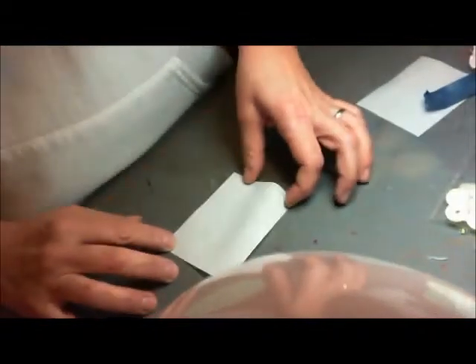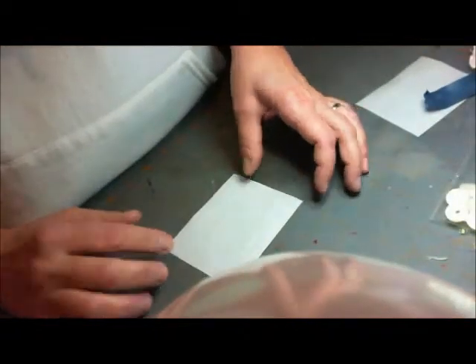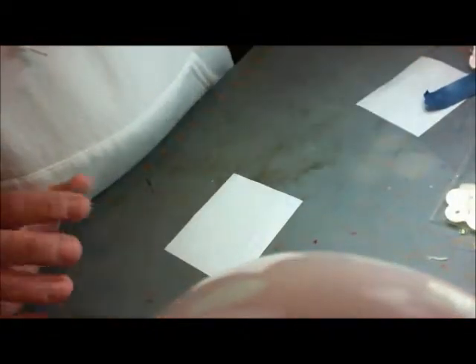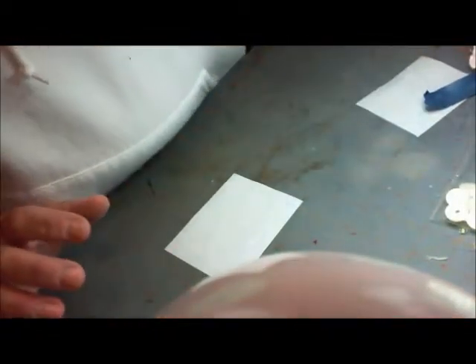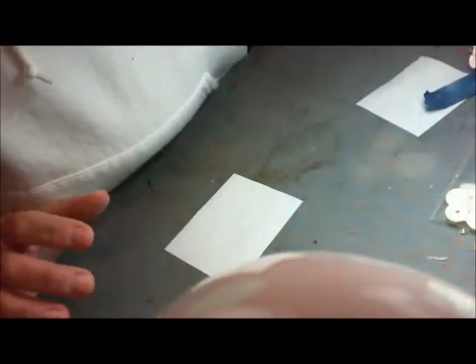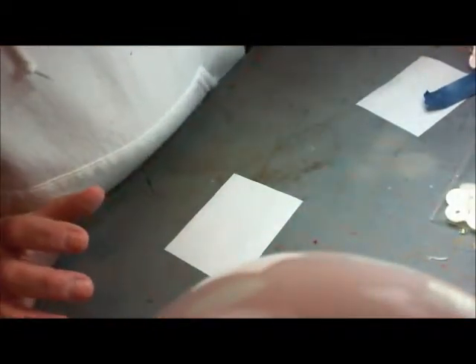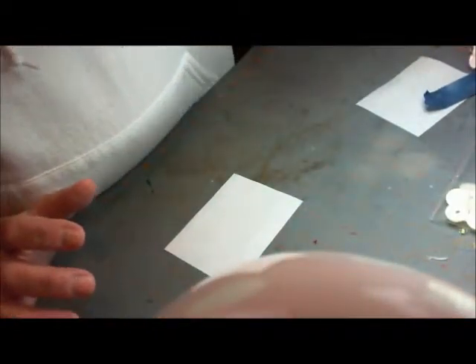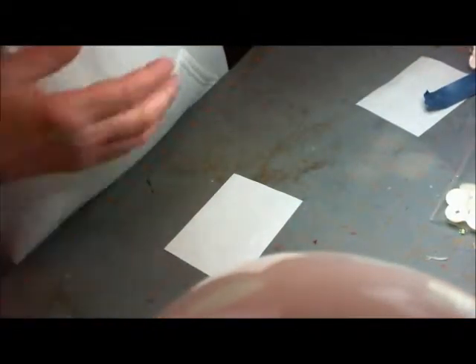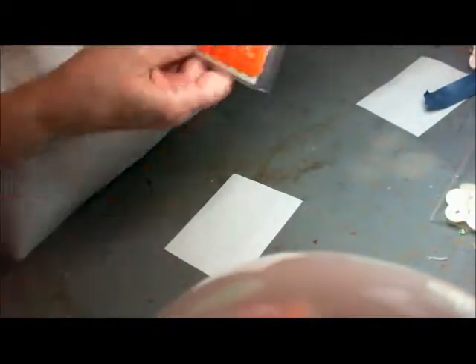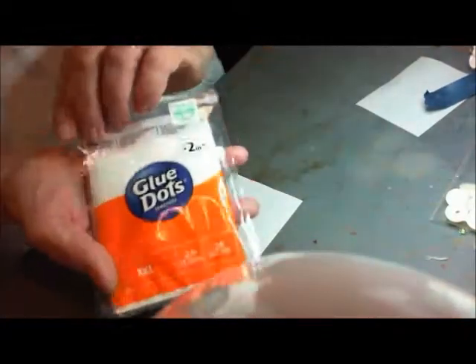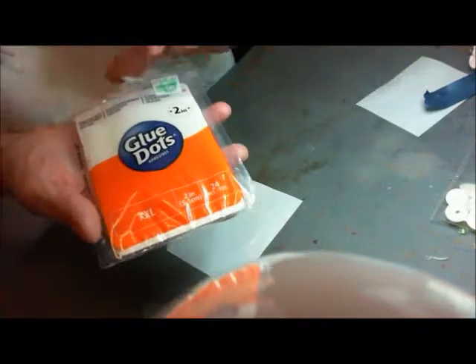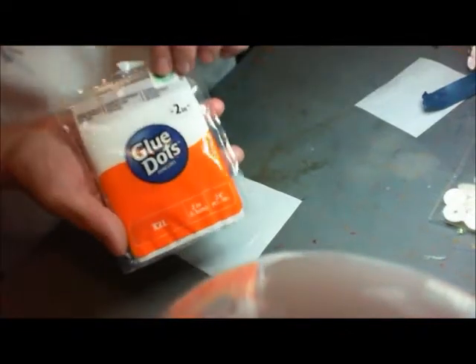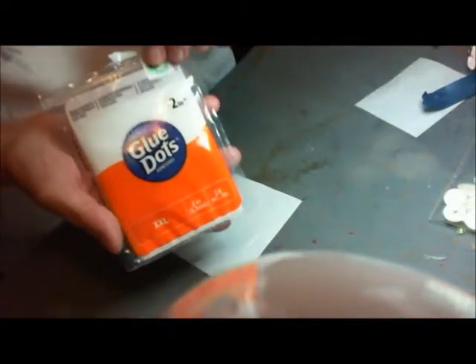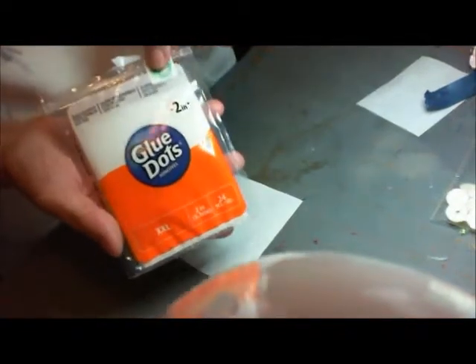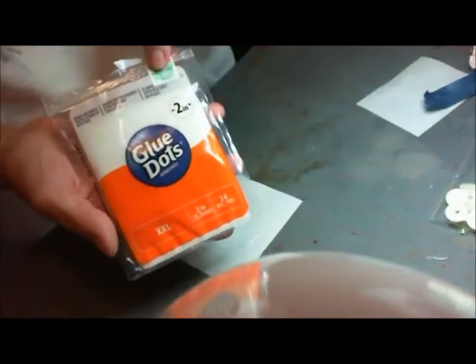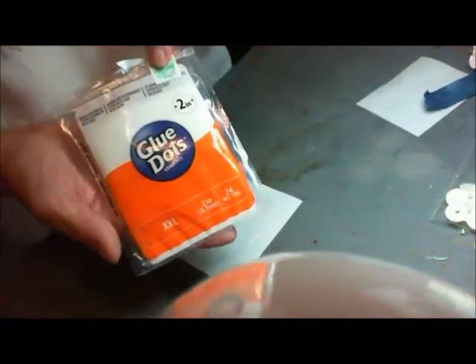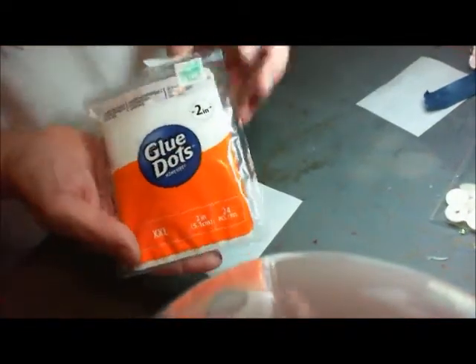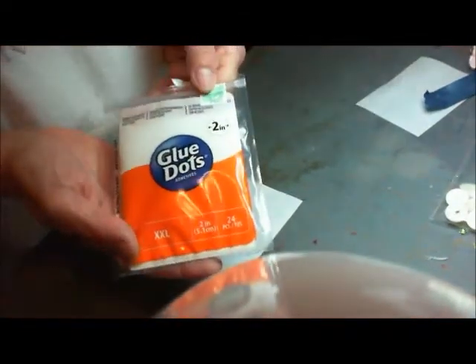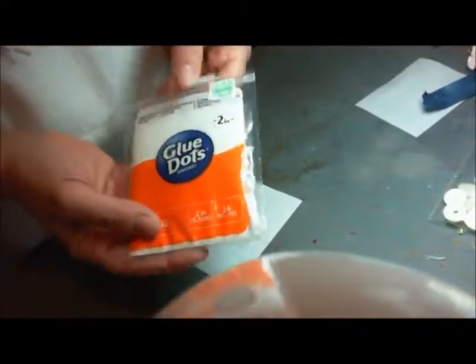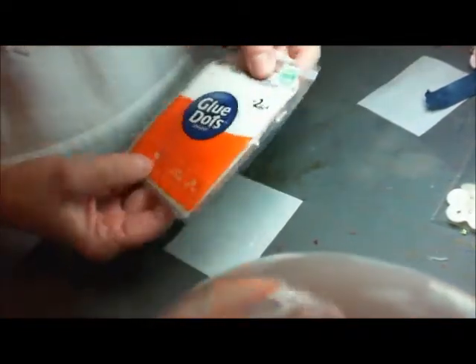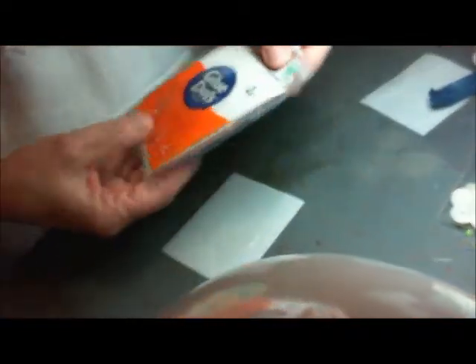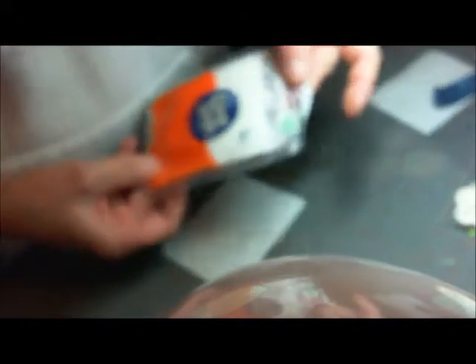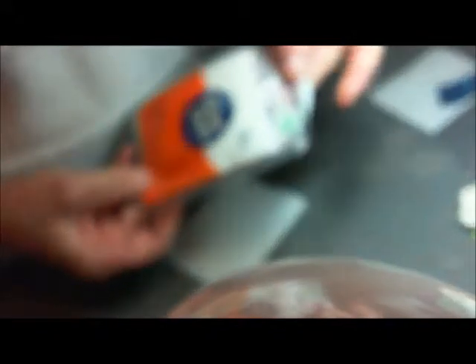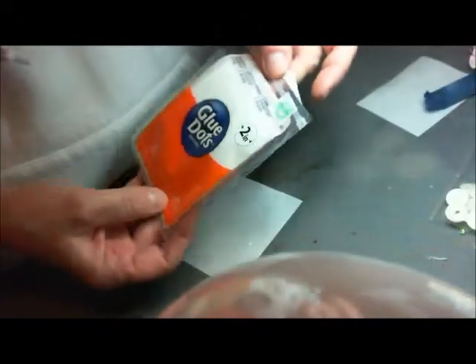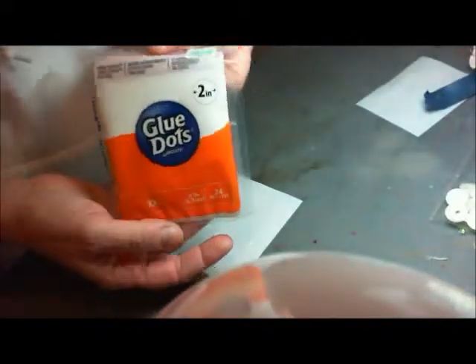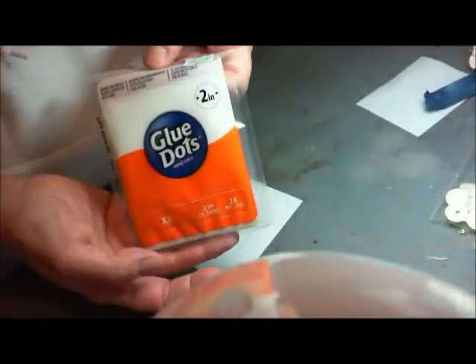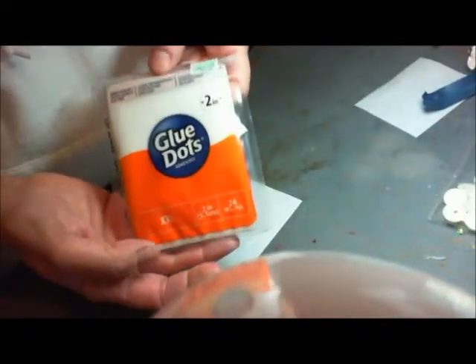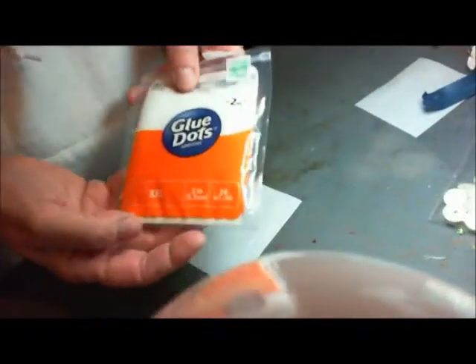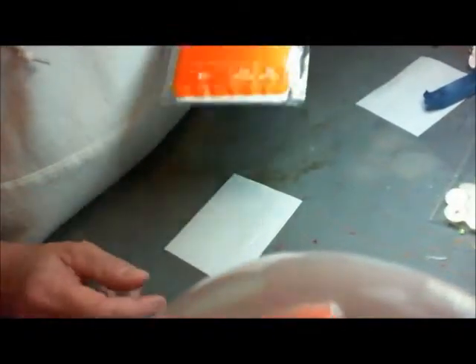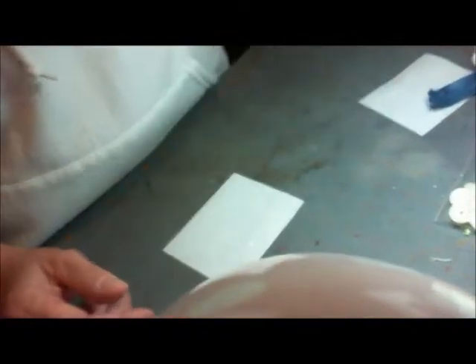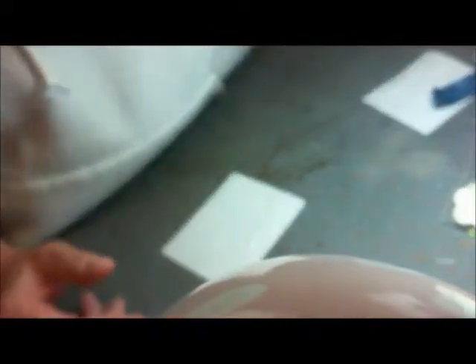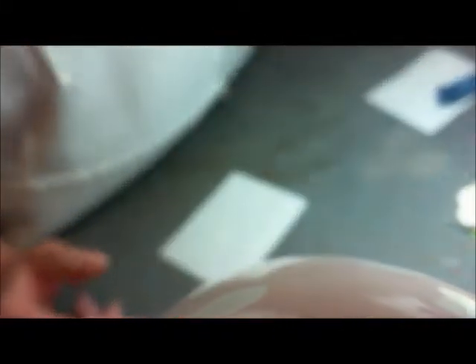This is my two inch glue dots — it comes in a package like this. I got it at Hobby Lobby for $4.99, or if you get your 40% coupon, you can get it for a lot cheaper.